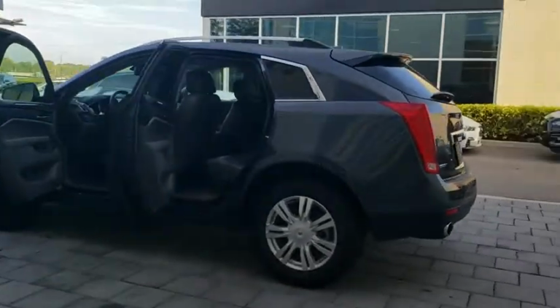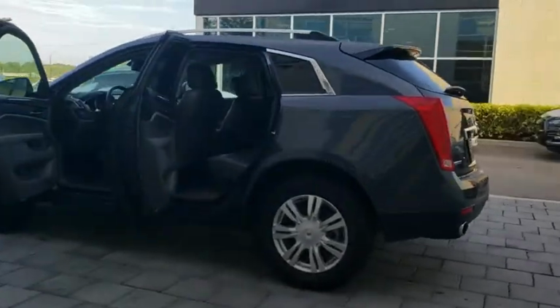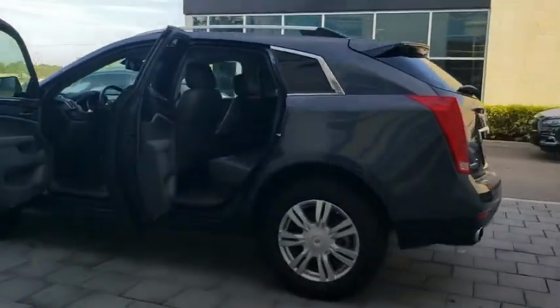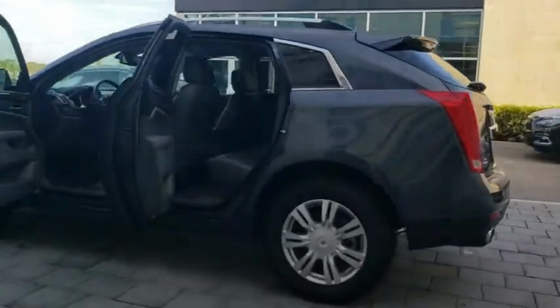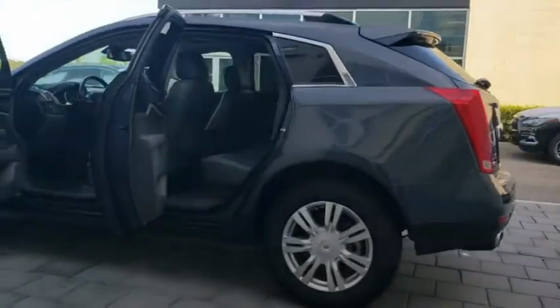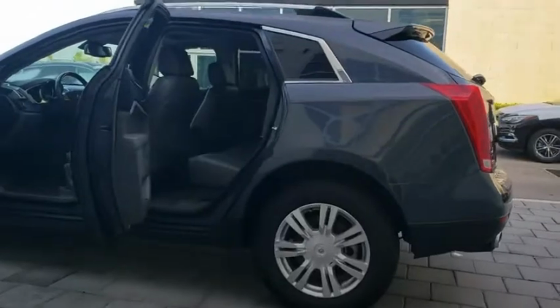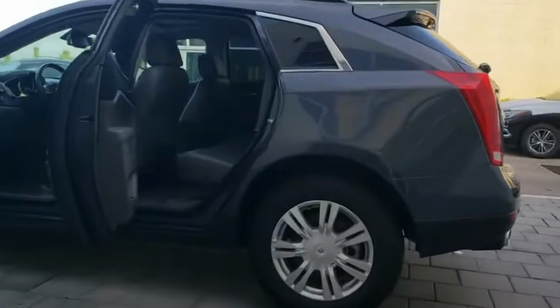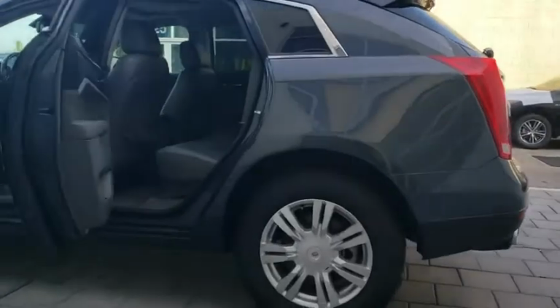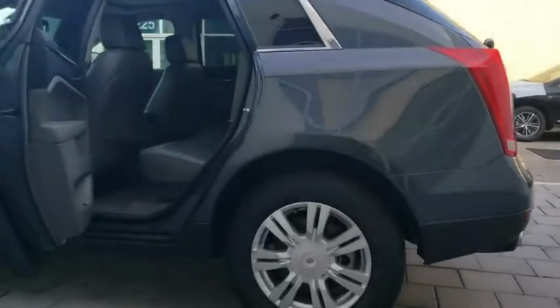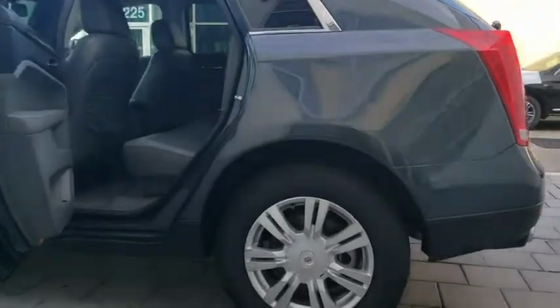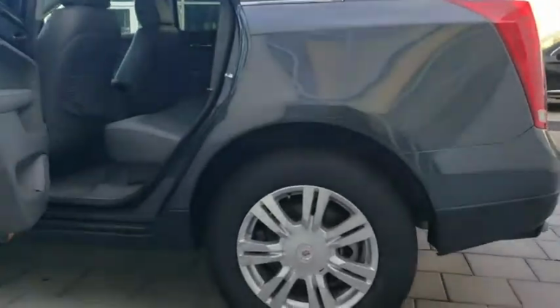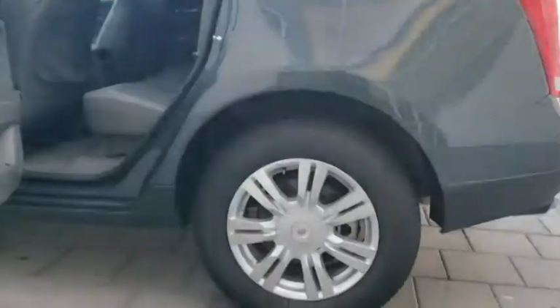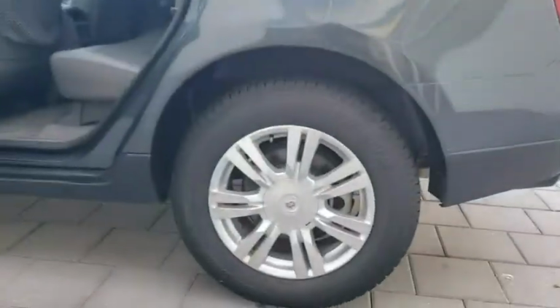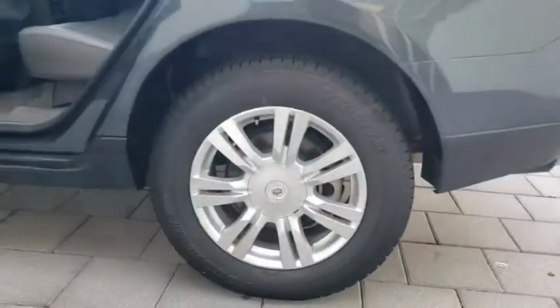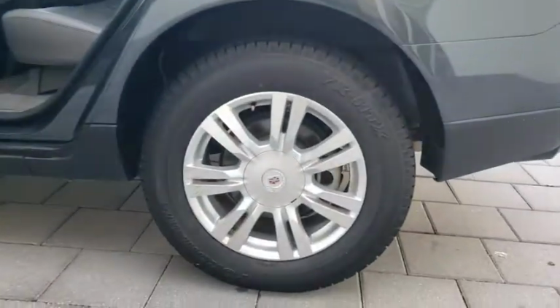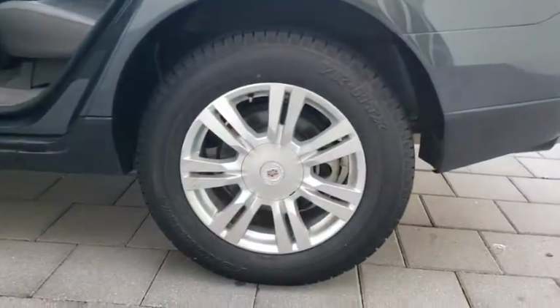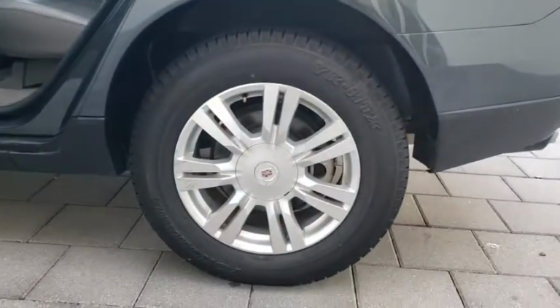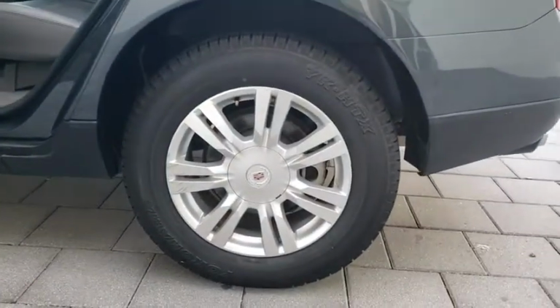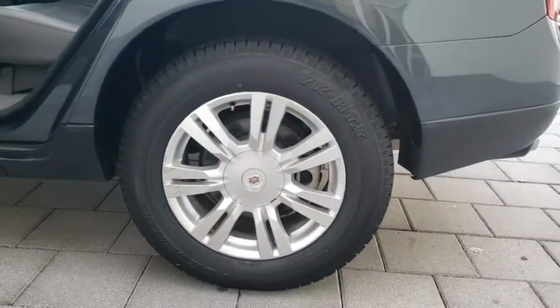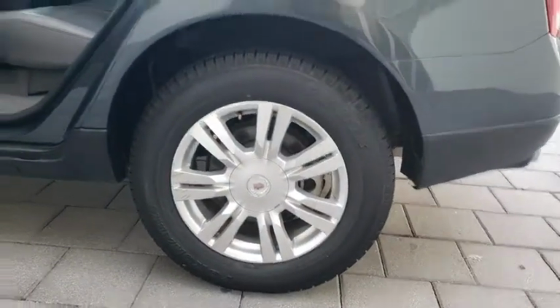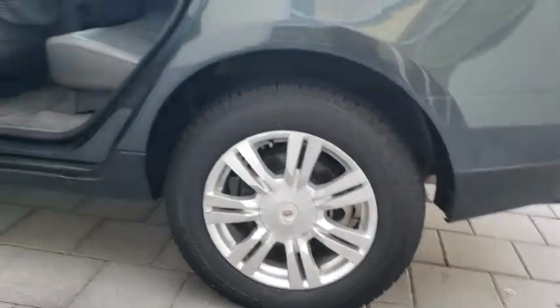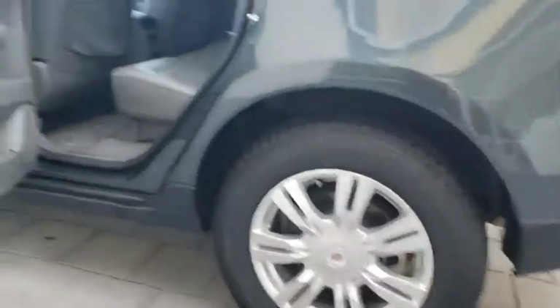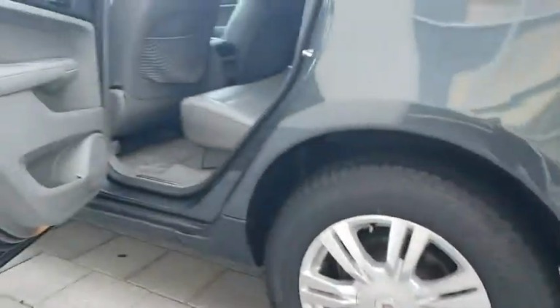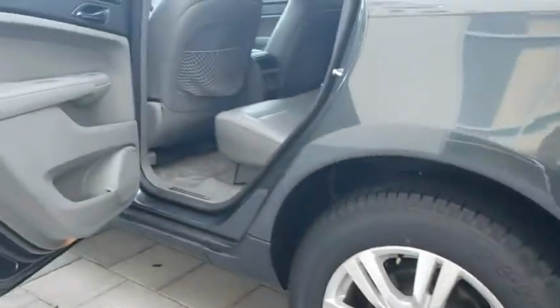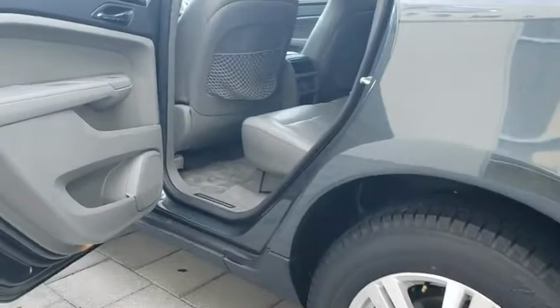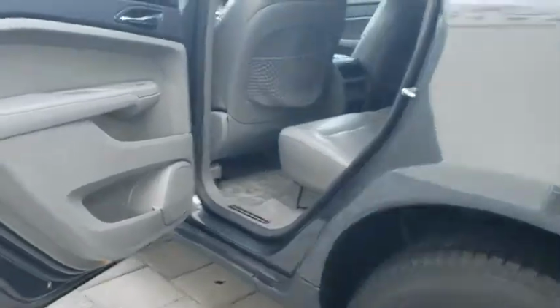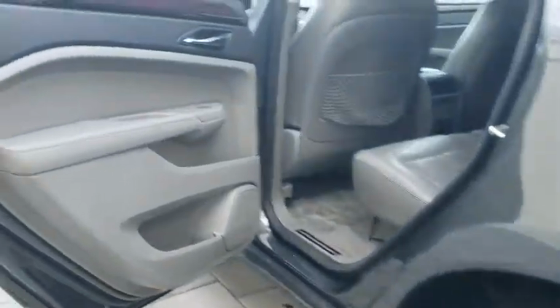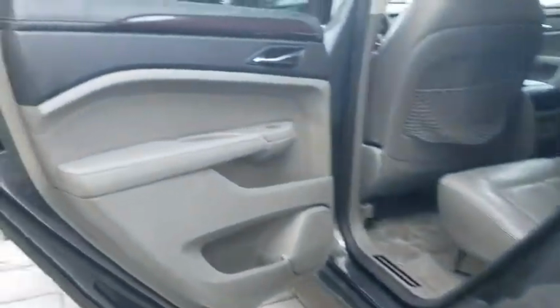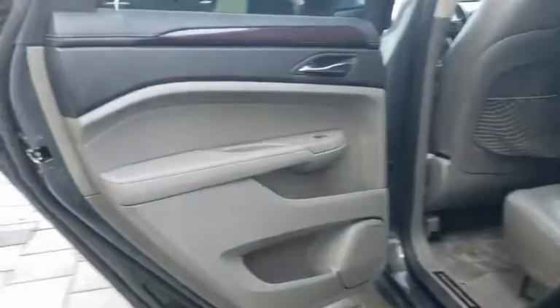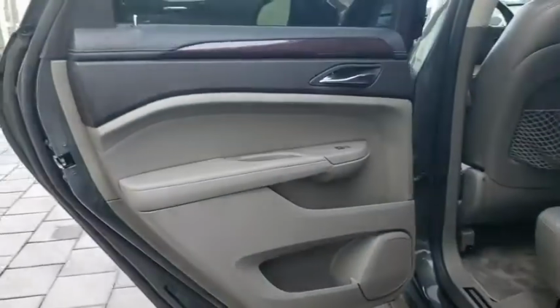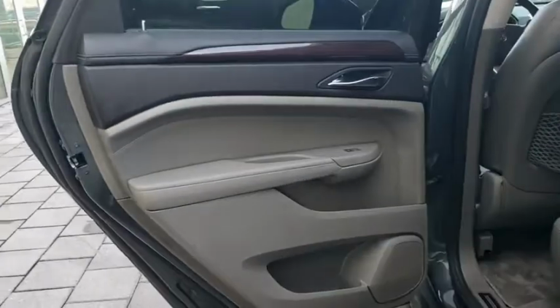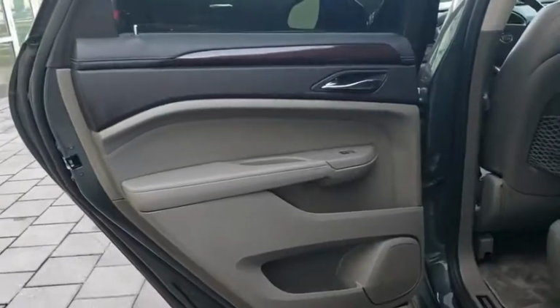Auto dimming rear view mirror, floor mats, aluminum wheels, keyless start, cruise control, four-wheel disc brakes, universal garage door opener.